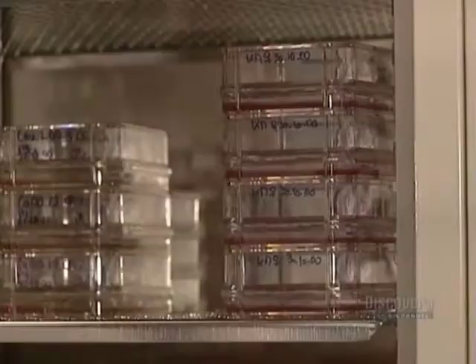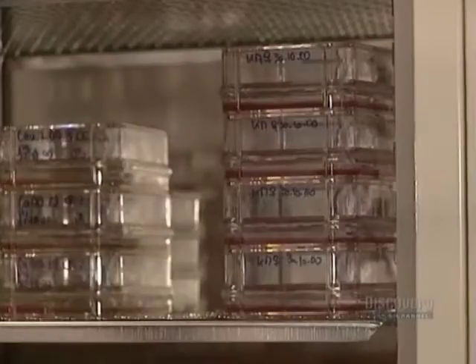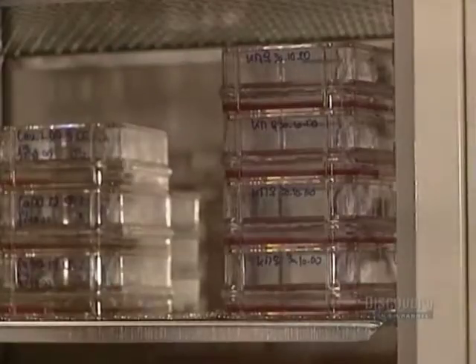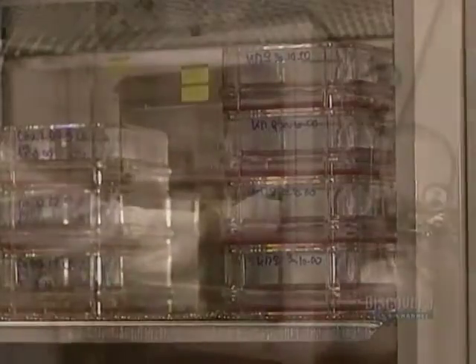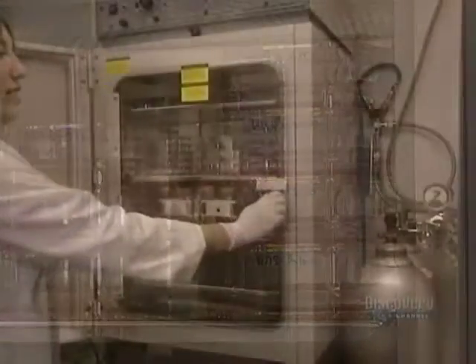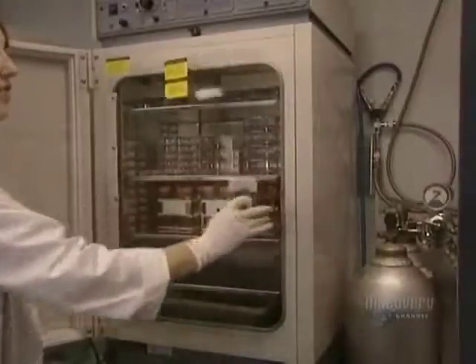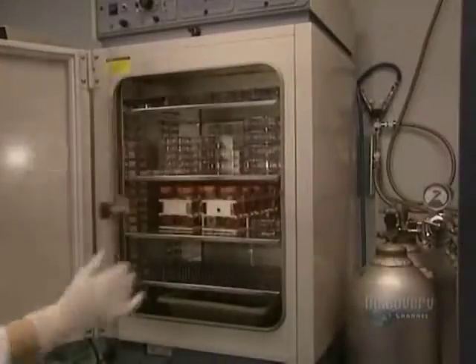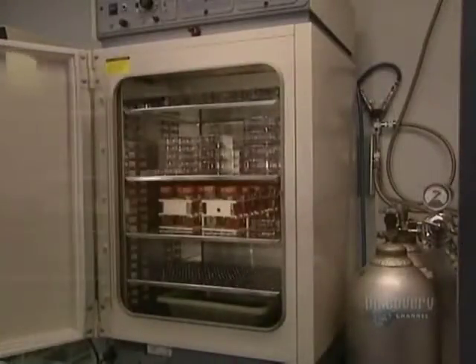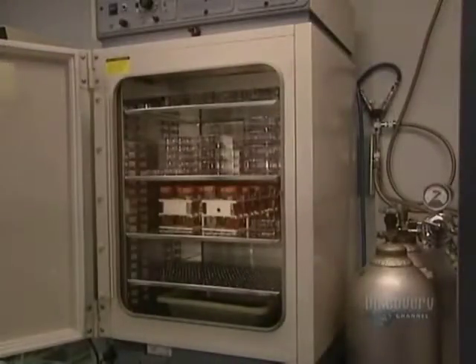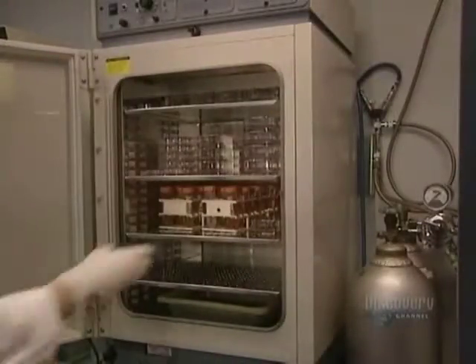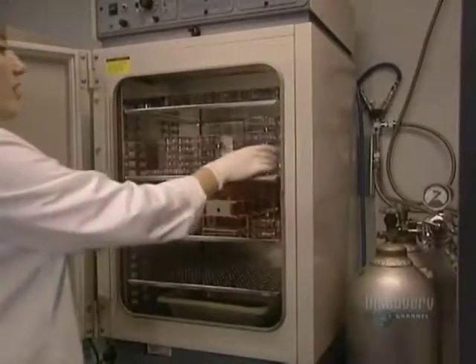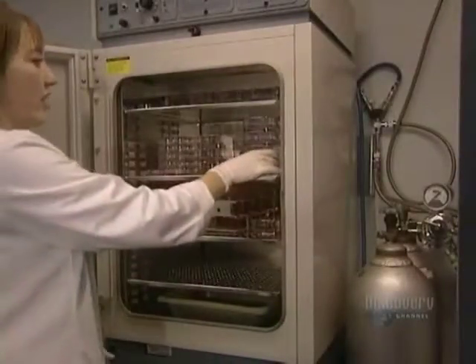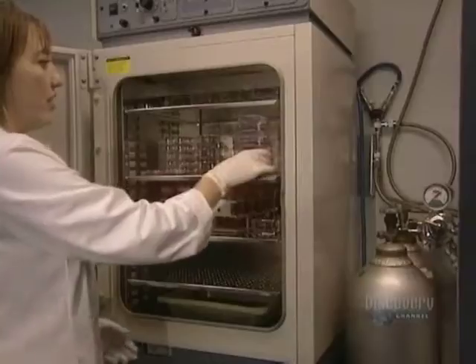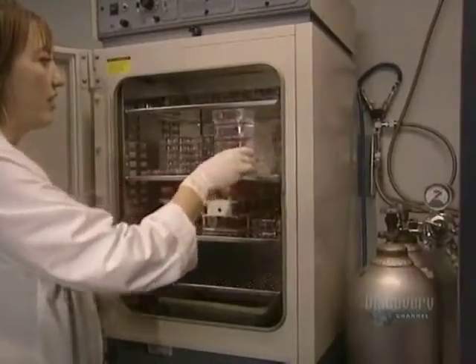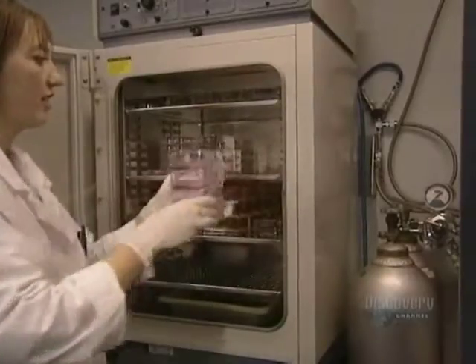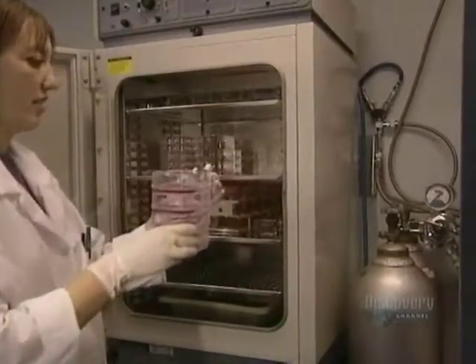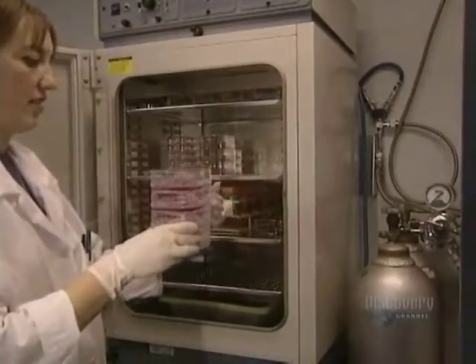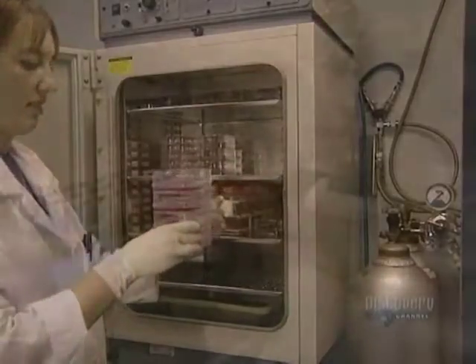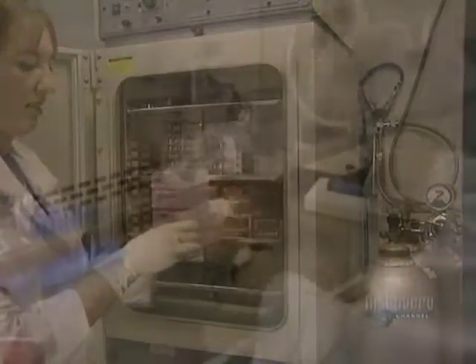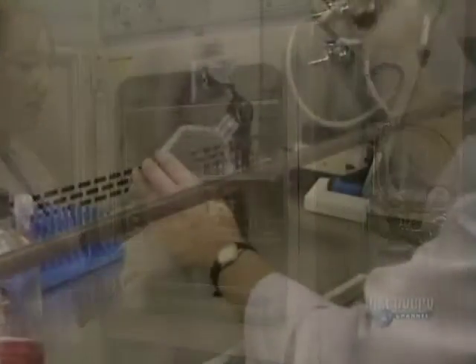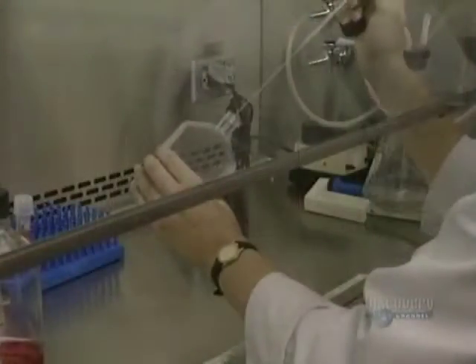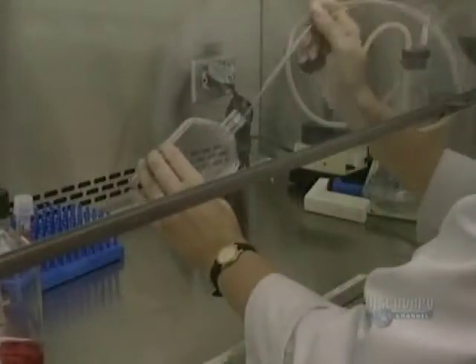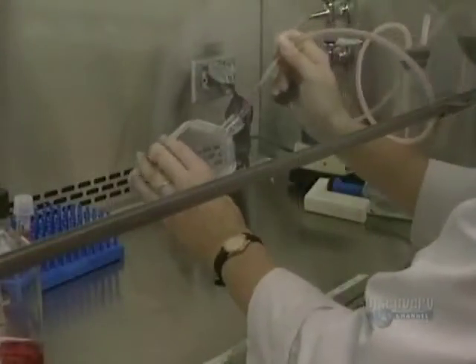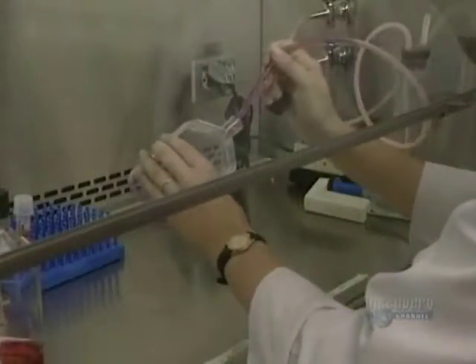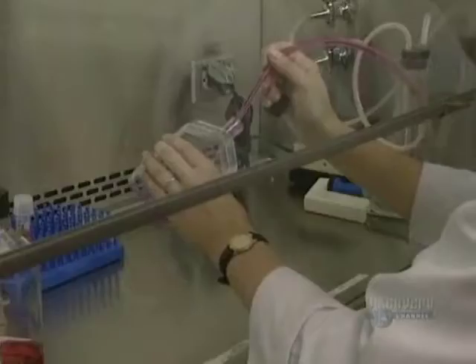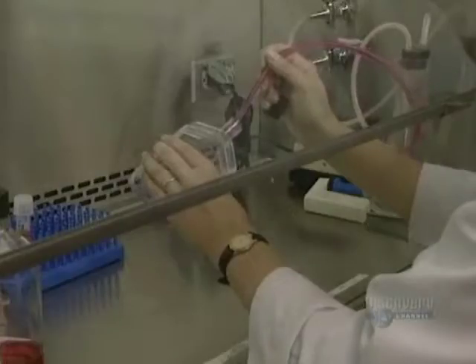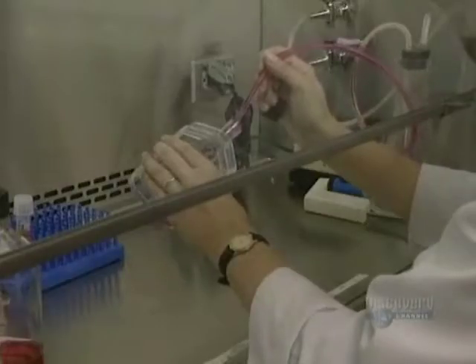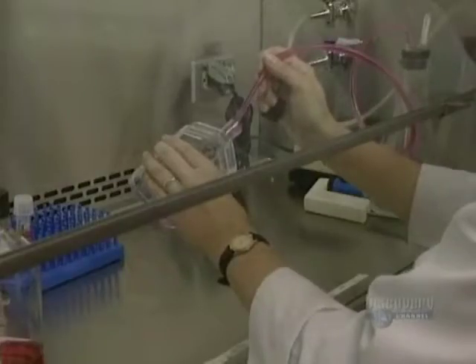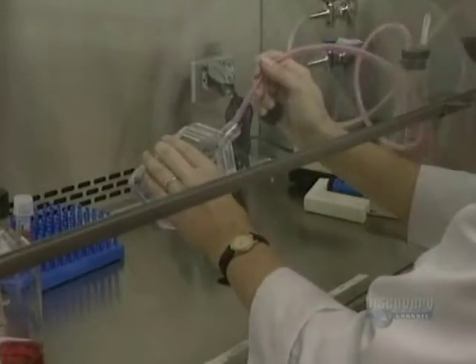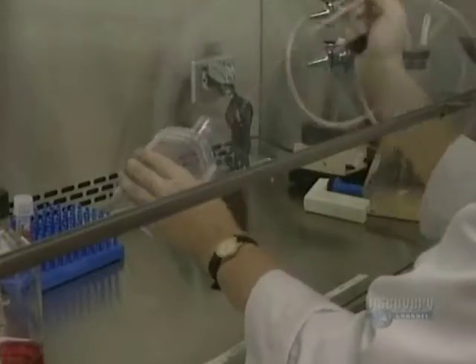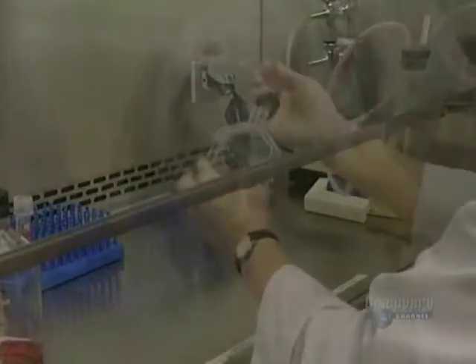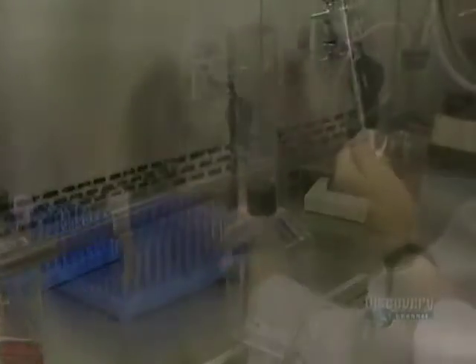In less than a week, the cells have almost covered the entire surface of the flask. They can now be trypsinated anew and thus reseed some 50 flasks, which in turn will be placed in the oven for about one week.